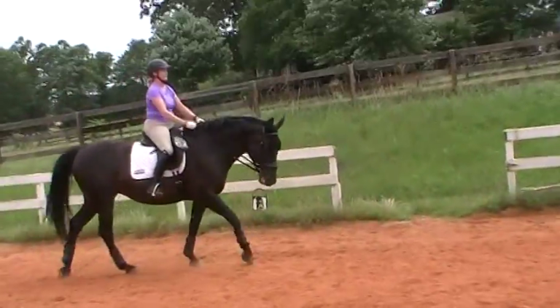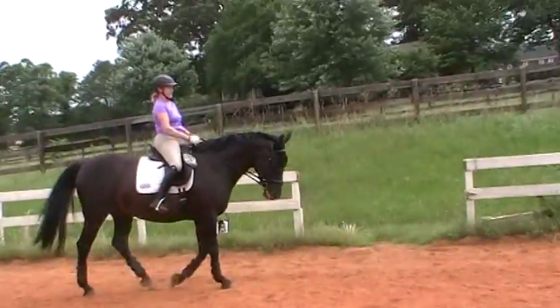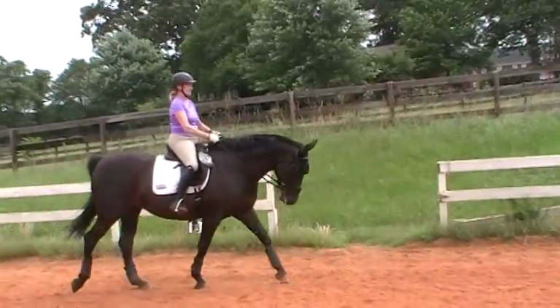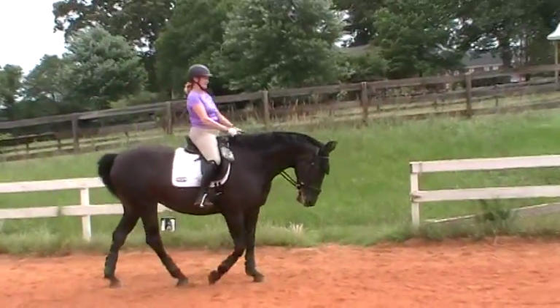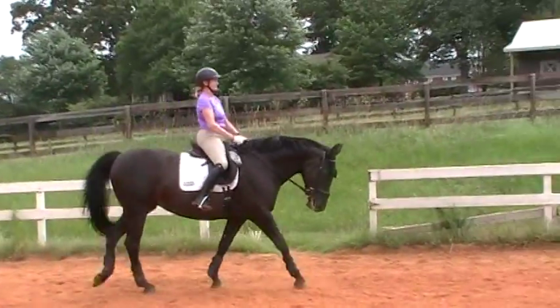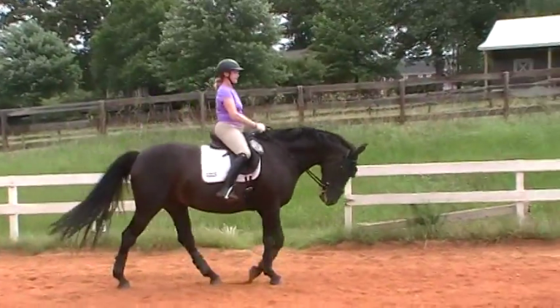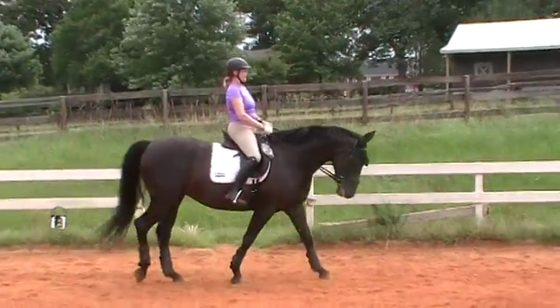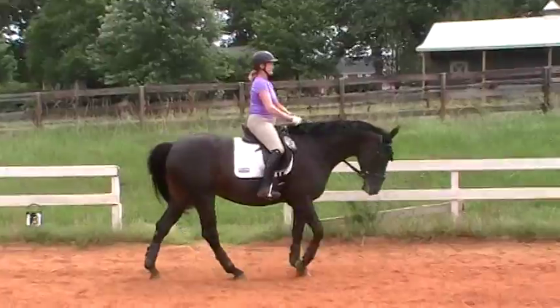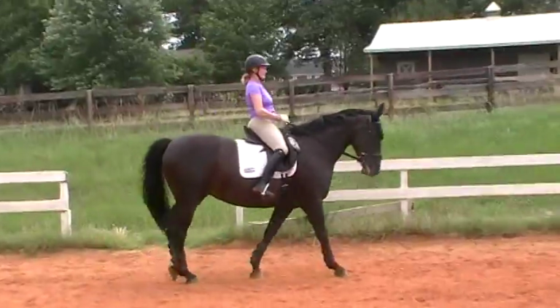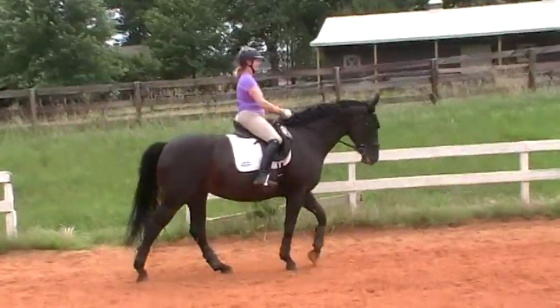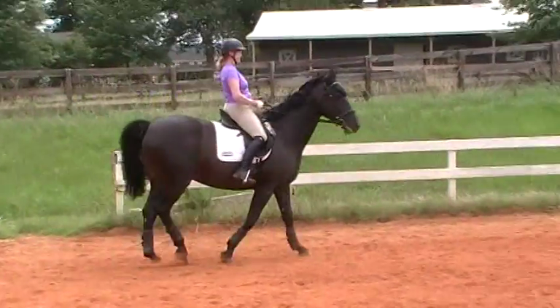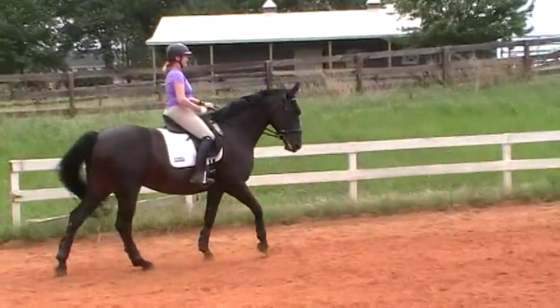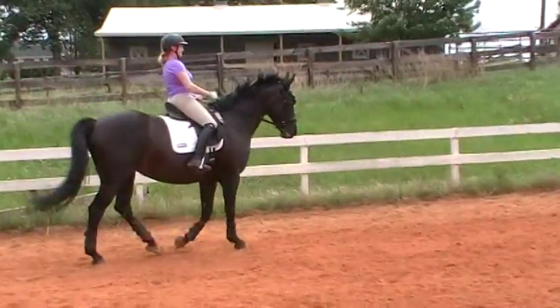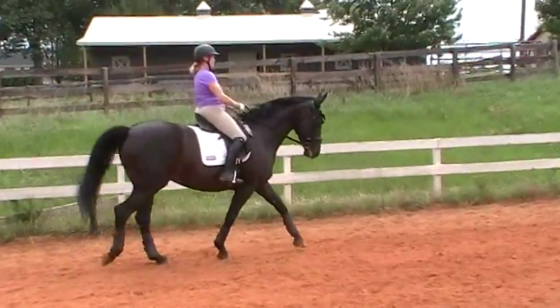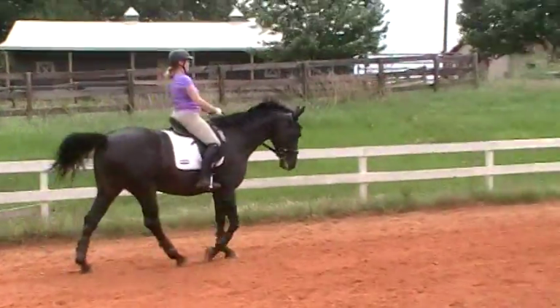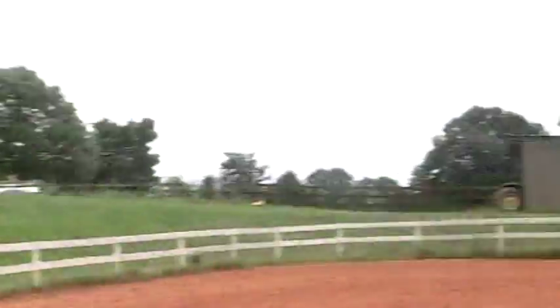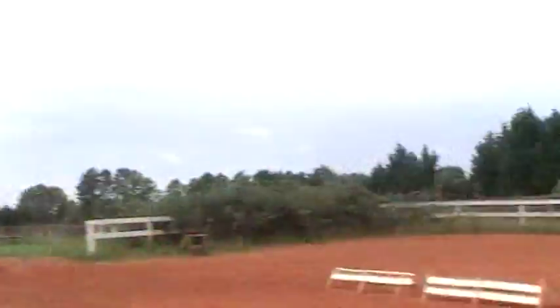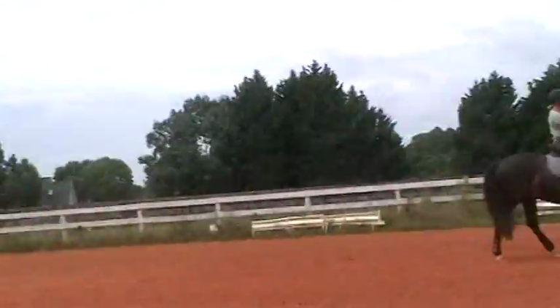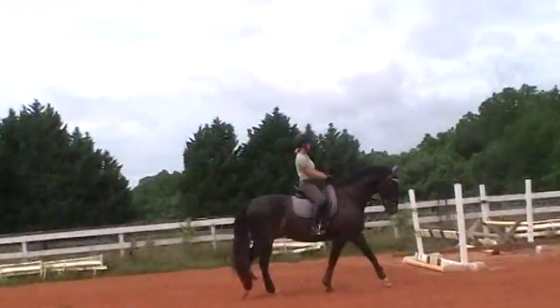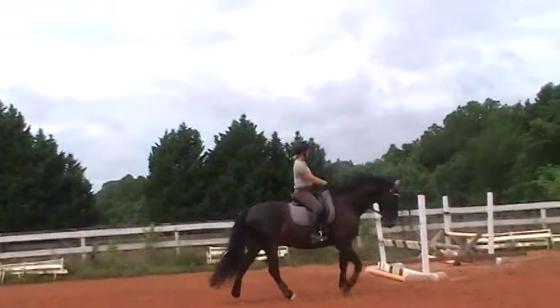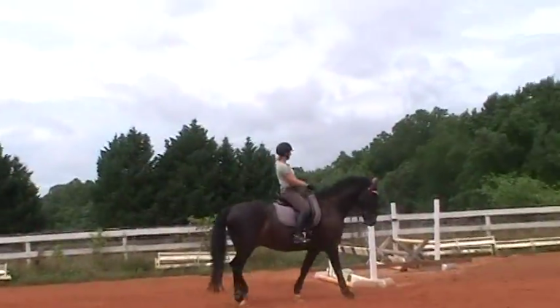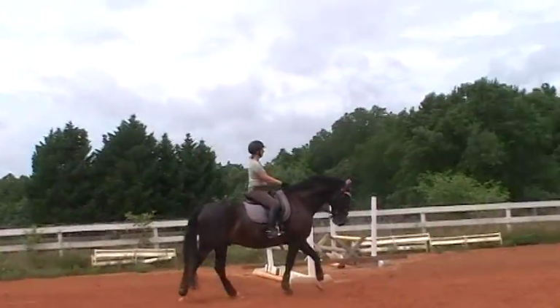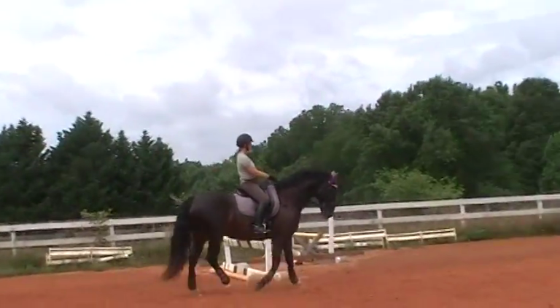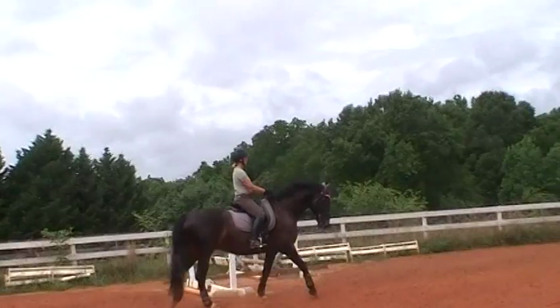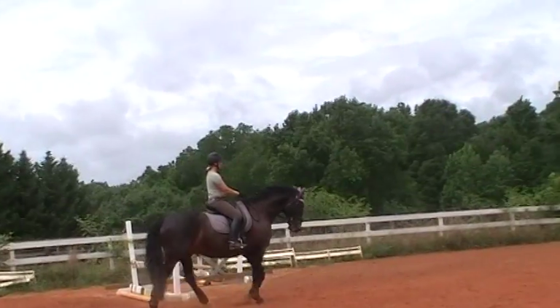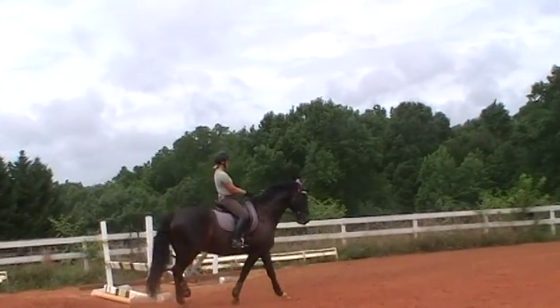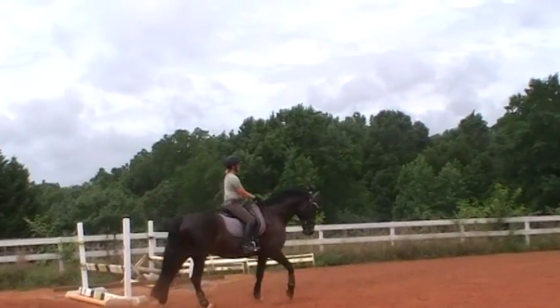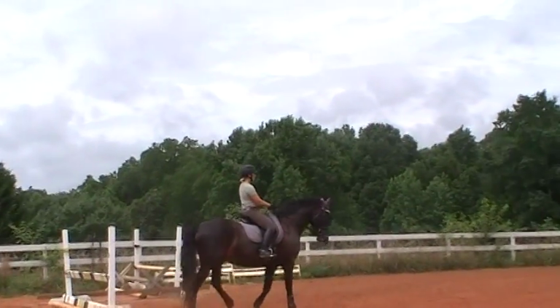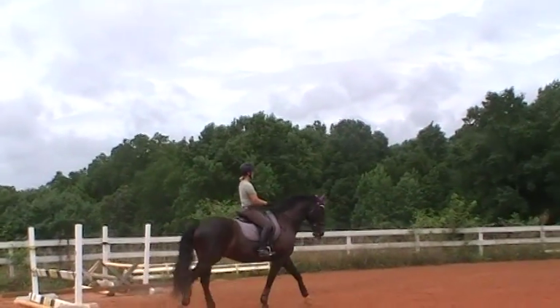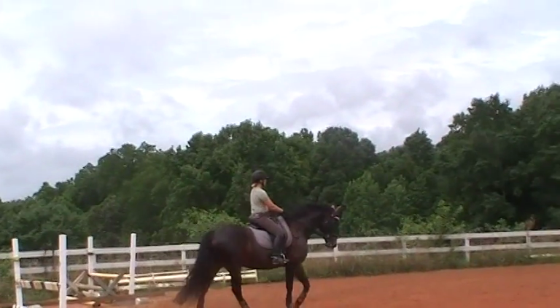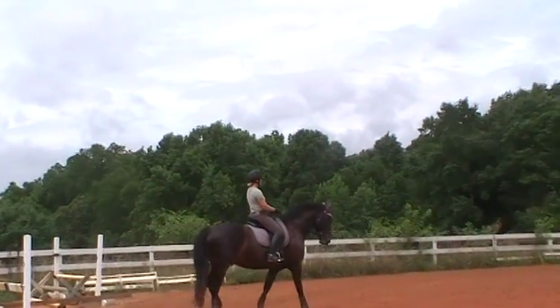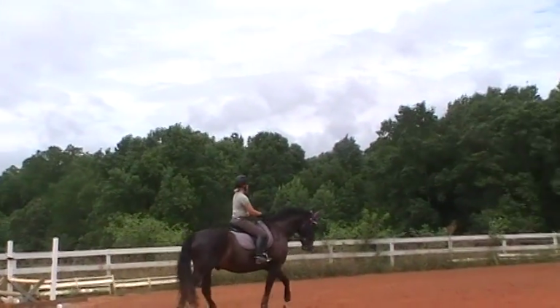This is Randi Thompson coming to you live with Trudy Adams on Miss Ianni and Susan Faulkner Evans on Bo. We're working at the walk, keeping the horses connected.